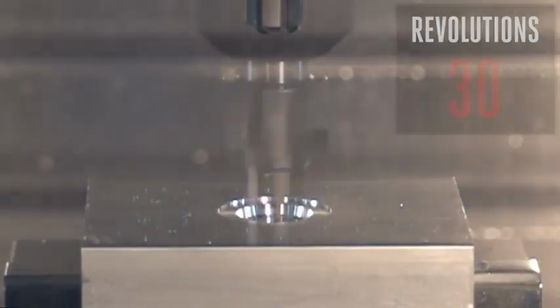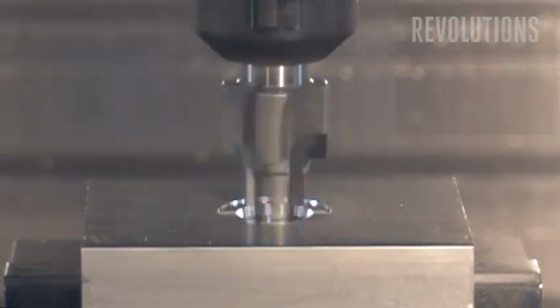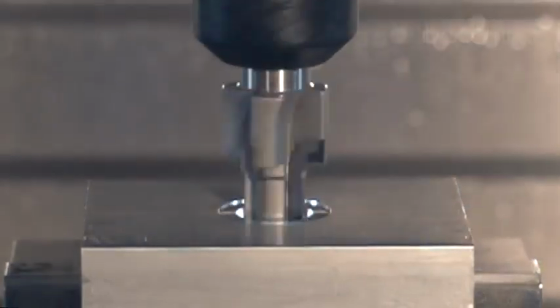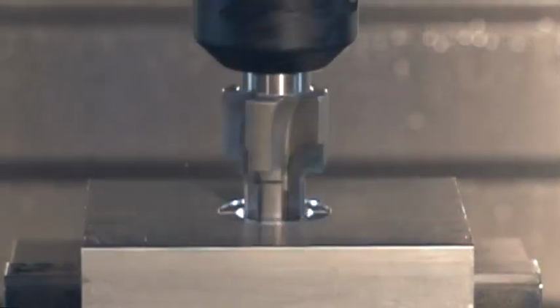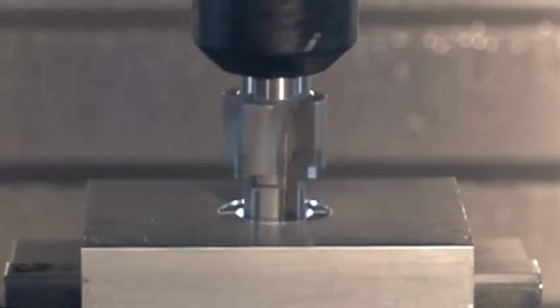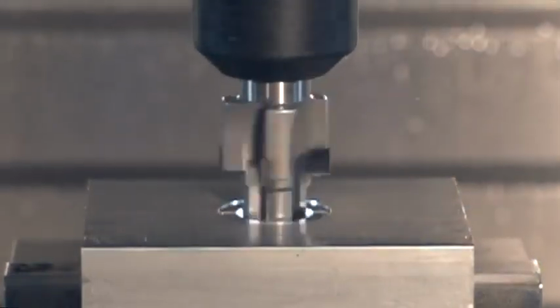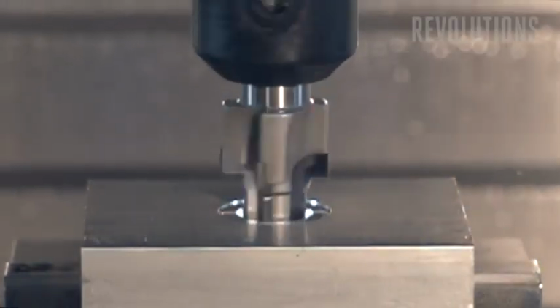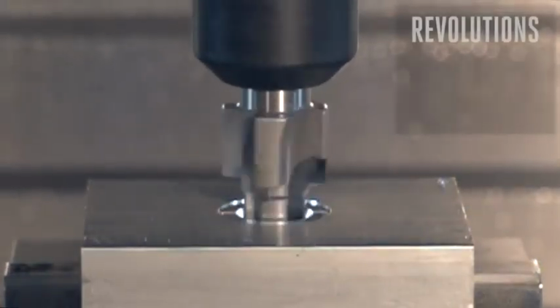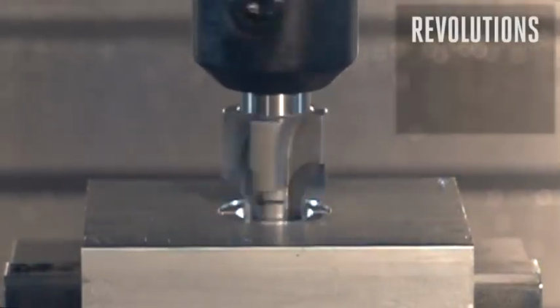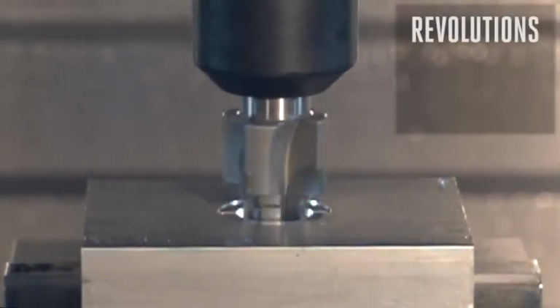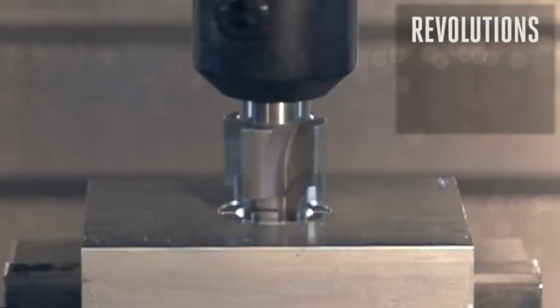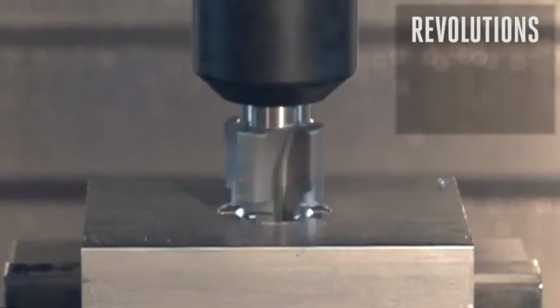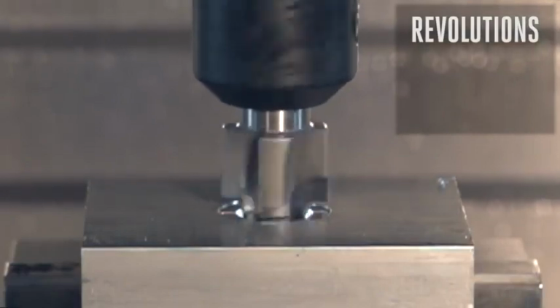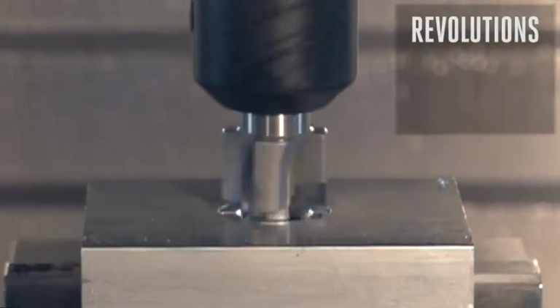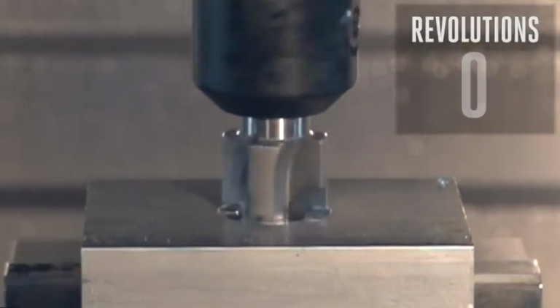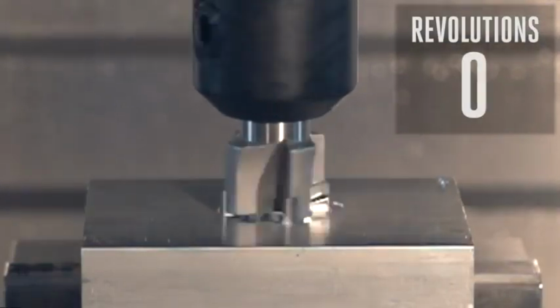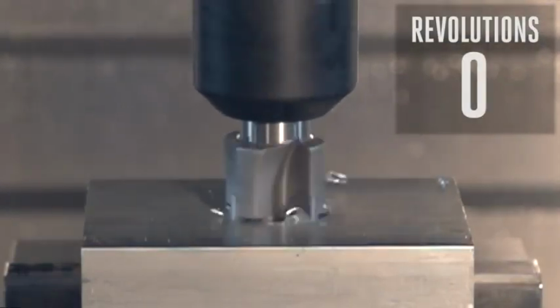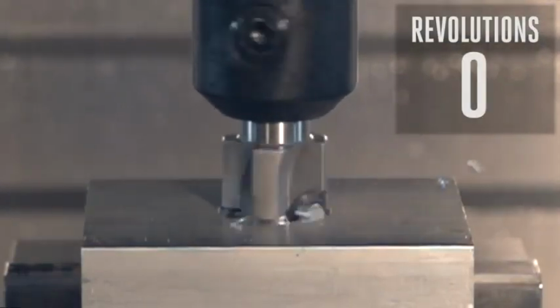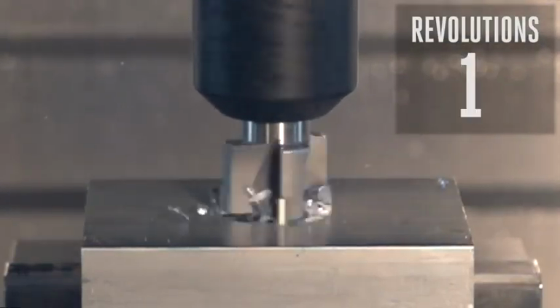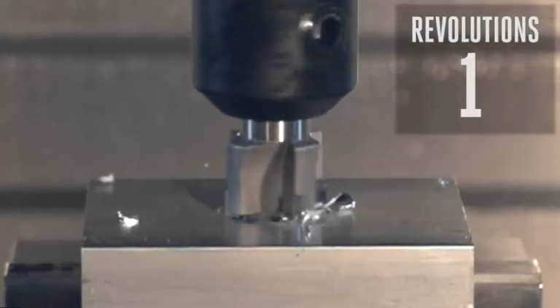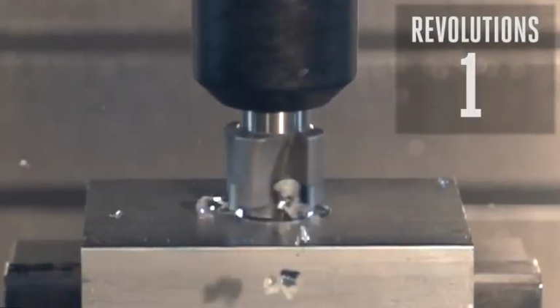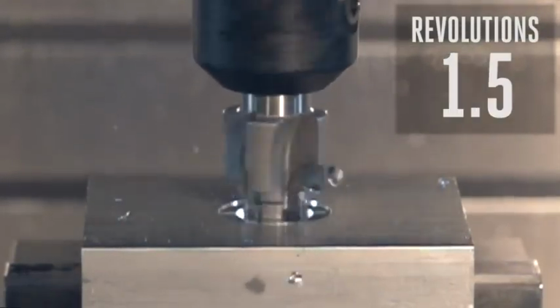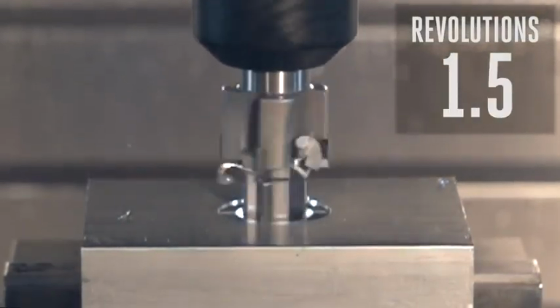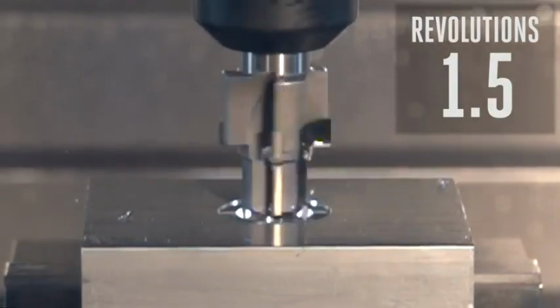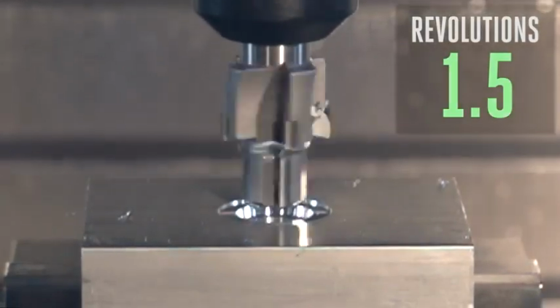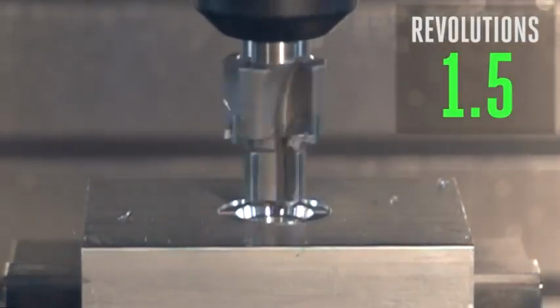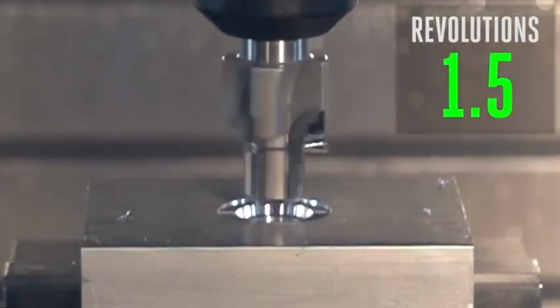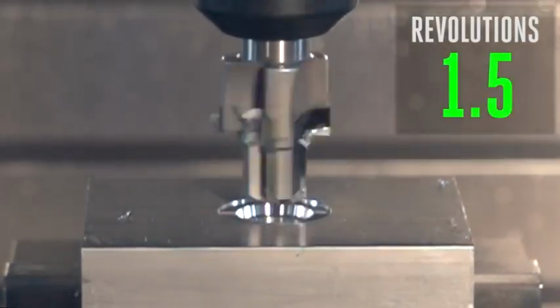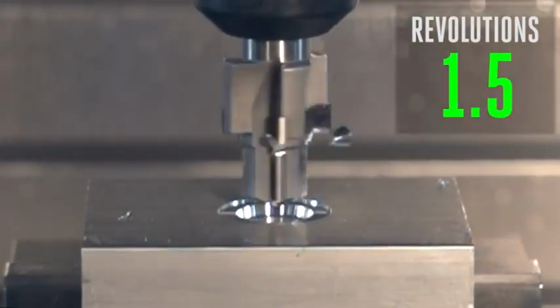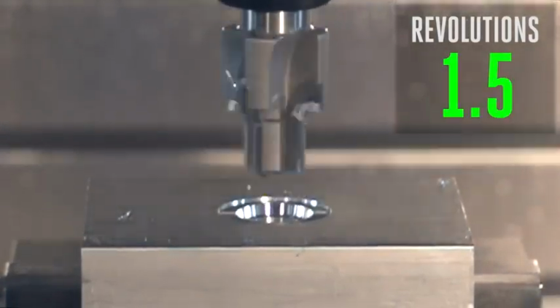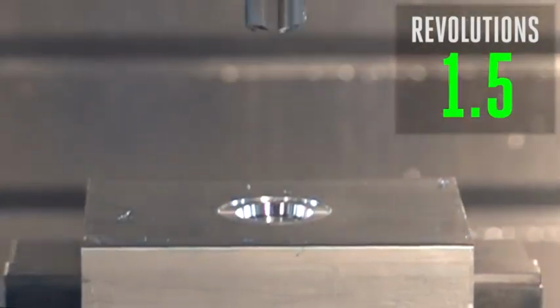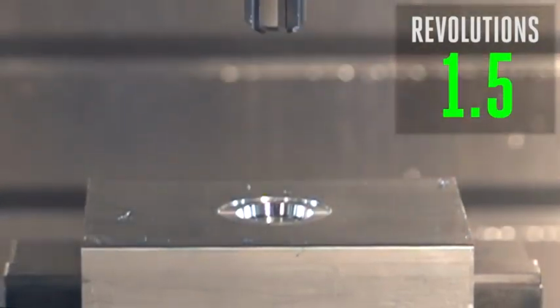Here we have our perfect Goldilocks dwell time. This dwell is just right — not too short, not too long. We've done the math and commanded a P dwell that's enough to fully clean up the surface, but not so long that the tool sits and rubs excessively.